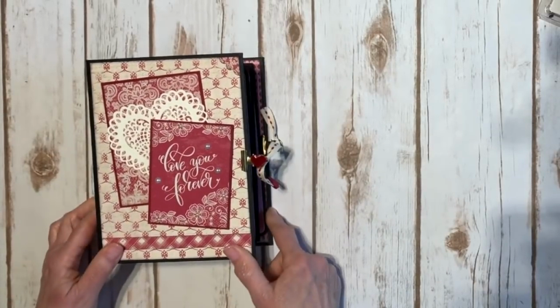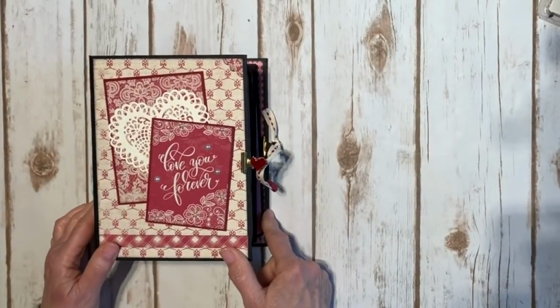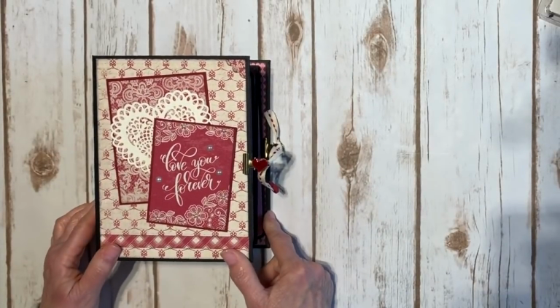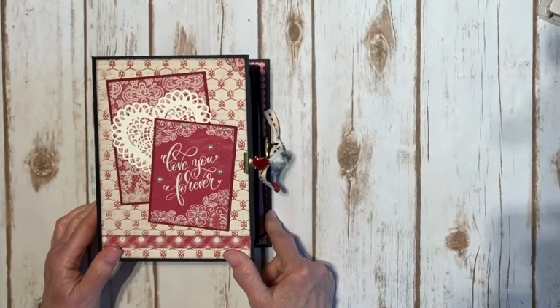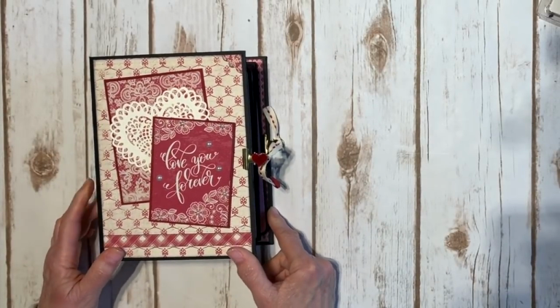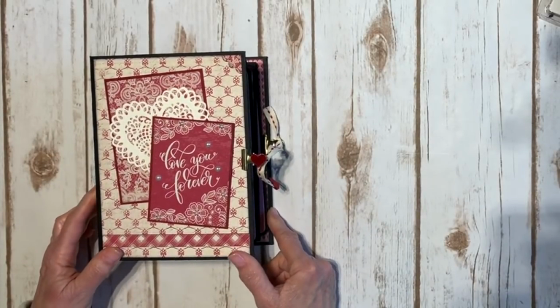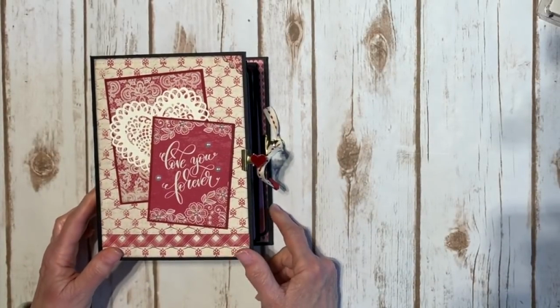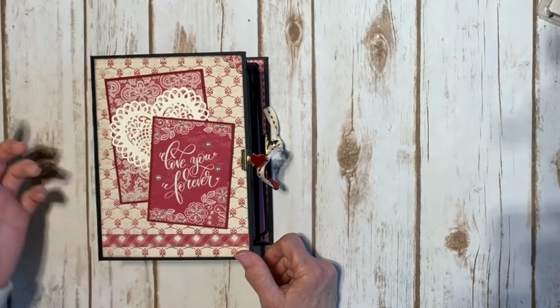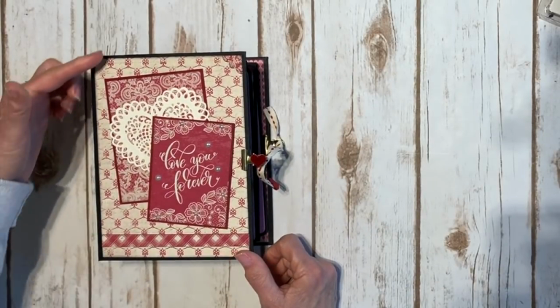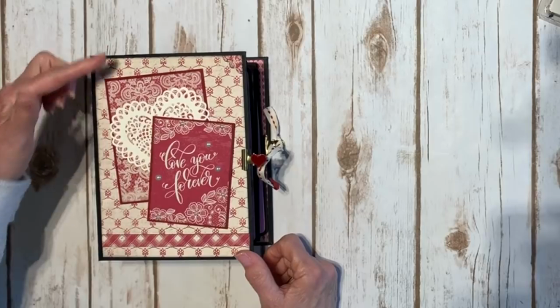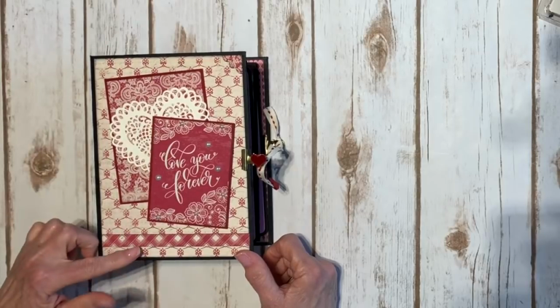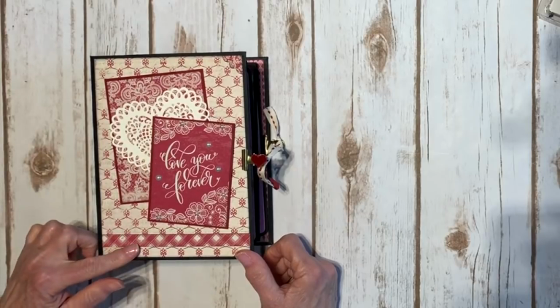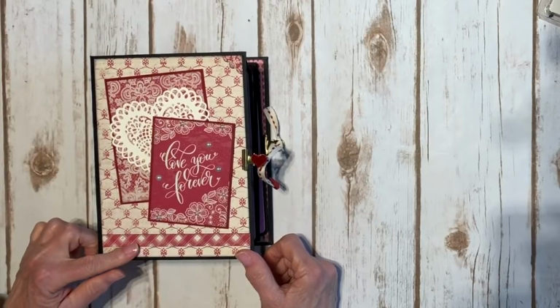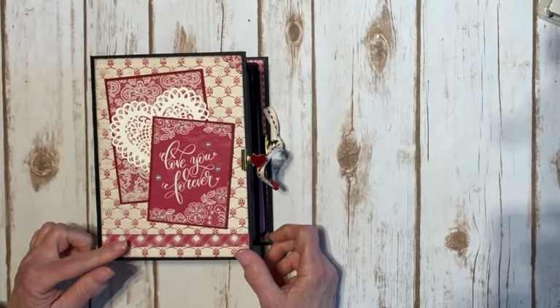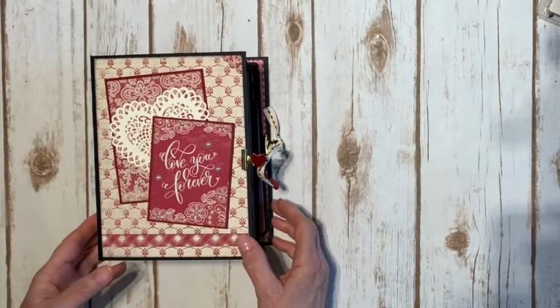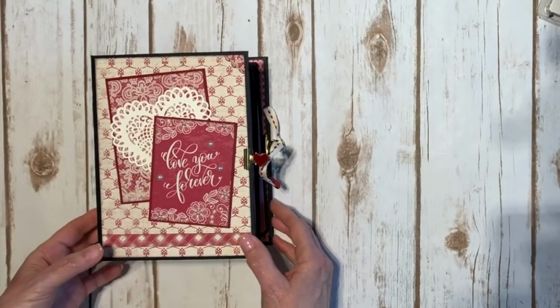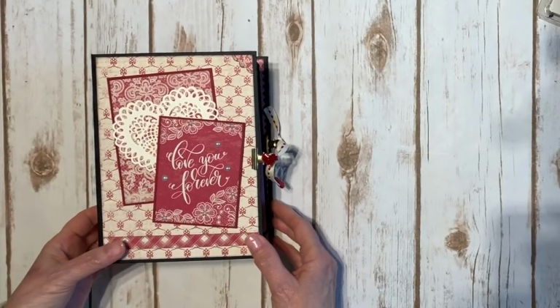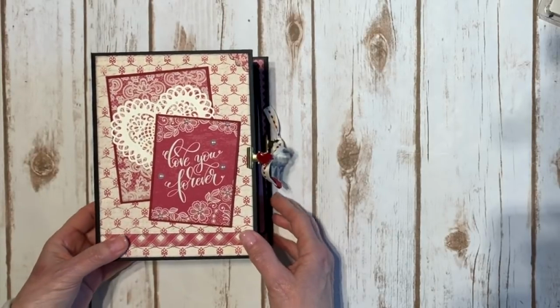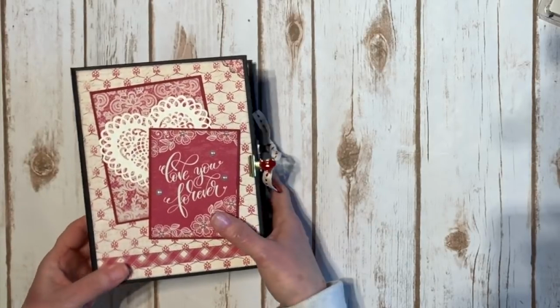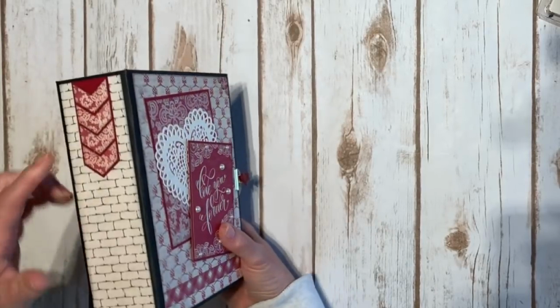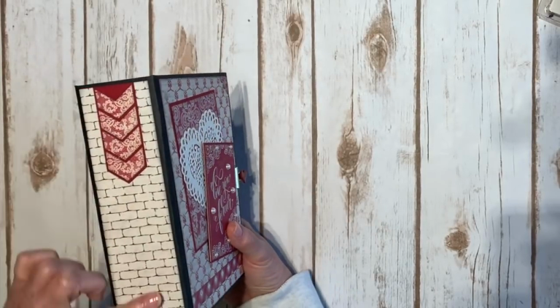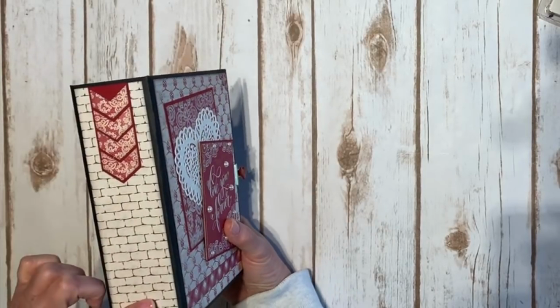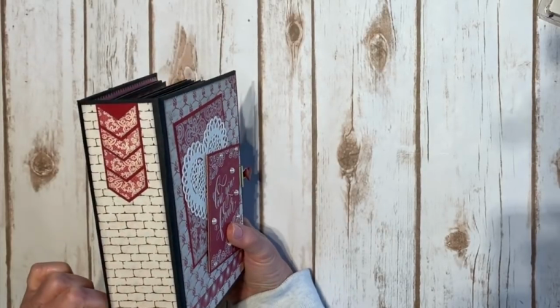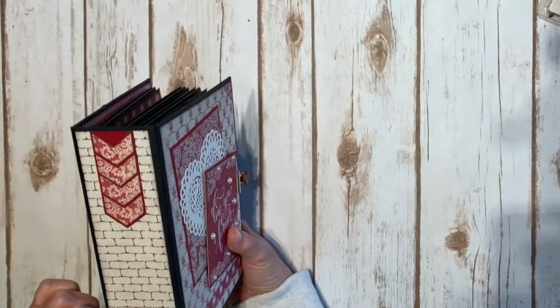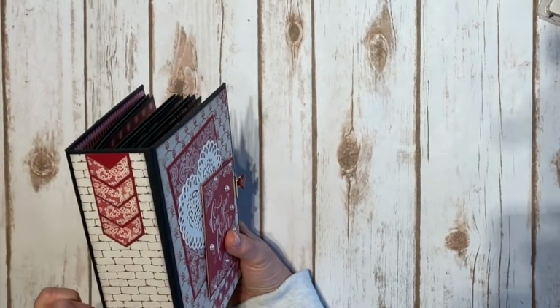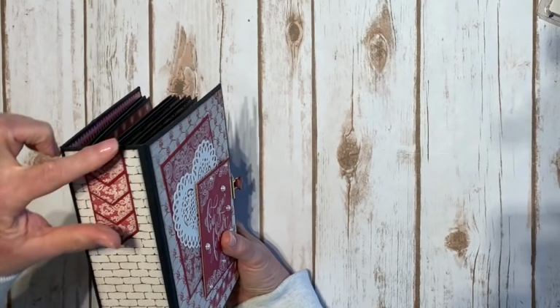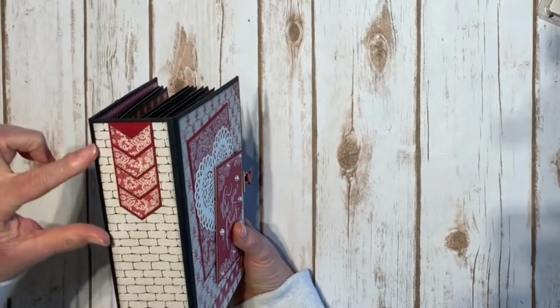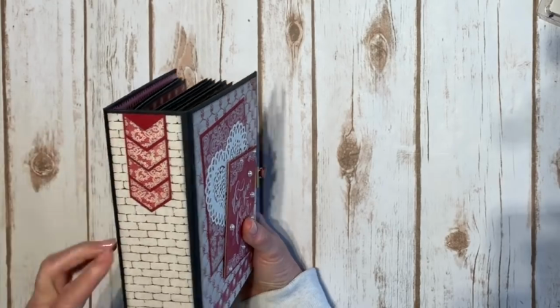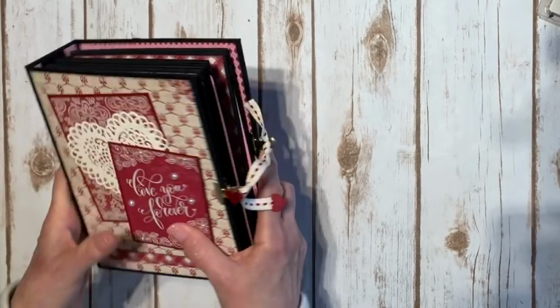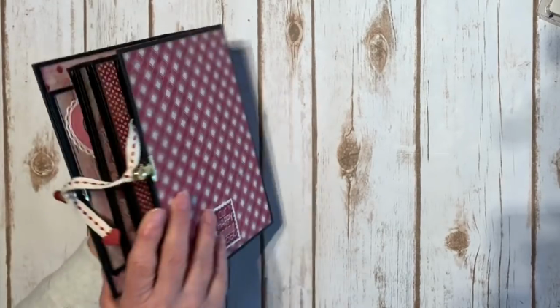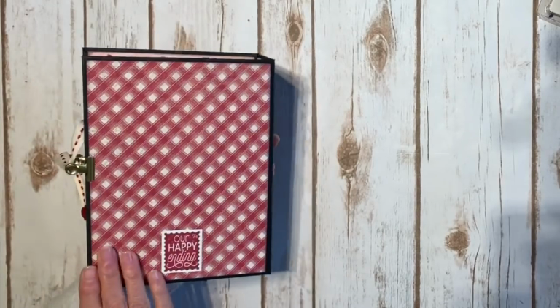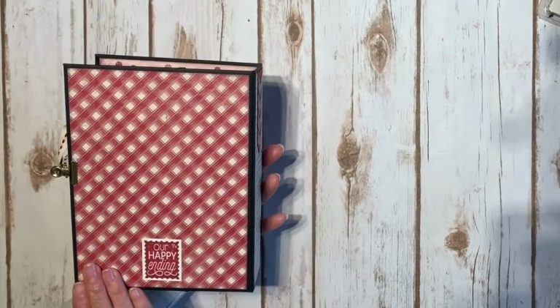Here's the mini album that I made. It measures six by eight and I have a two and a half inch spine, and here is the back.